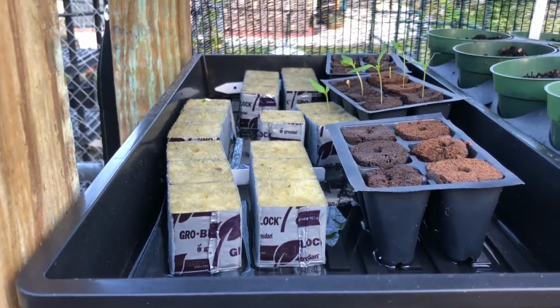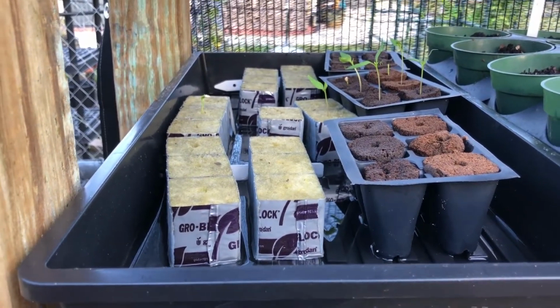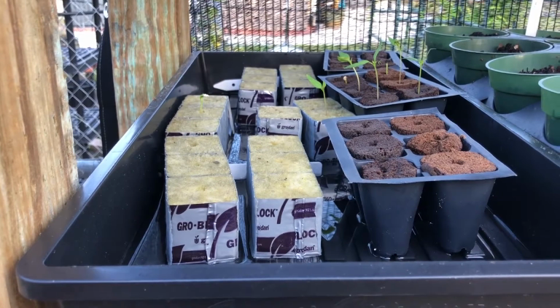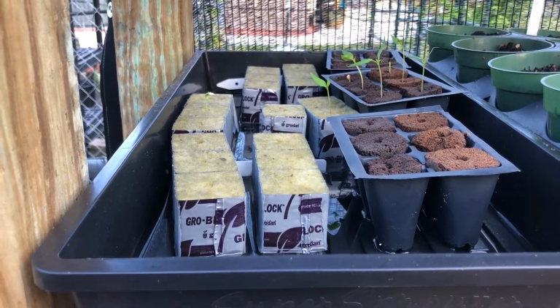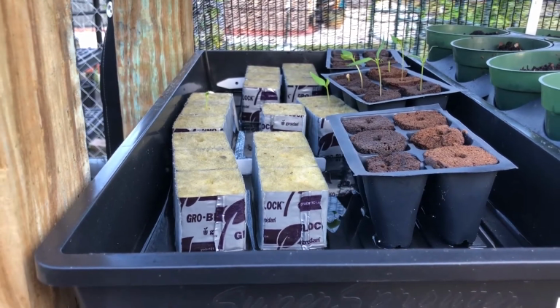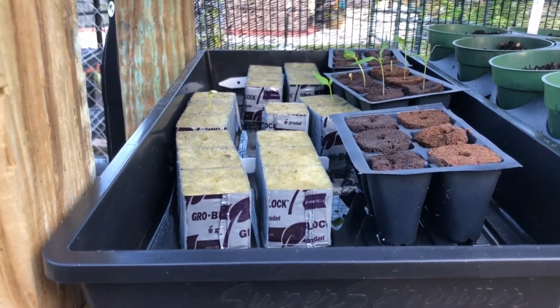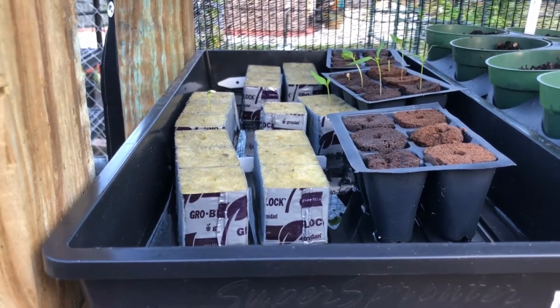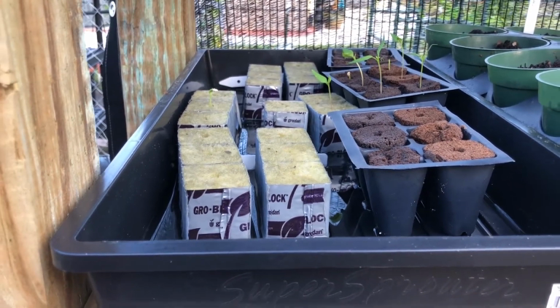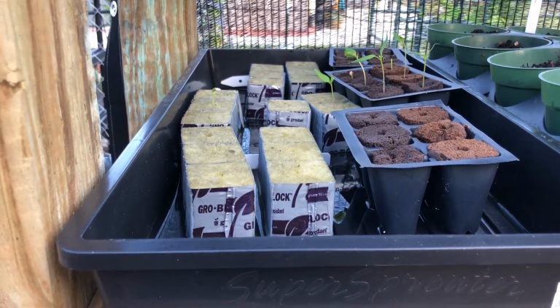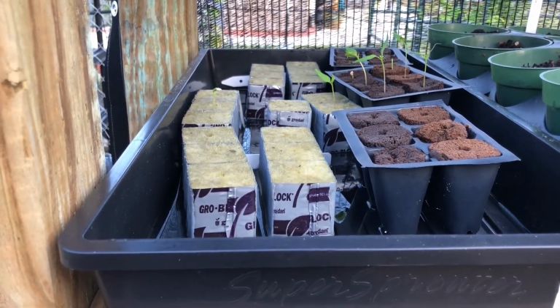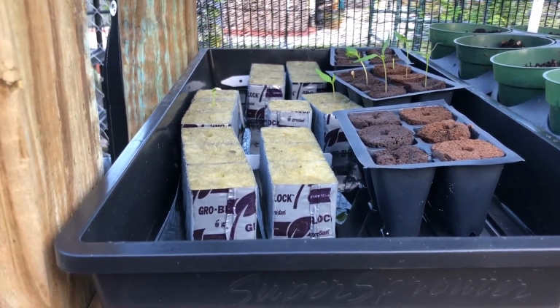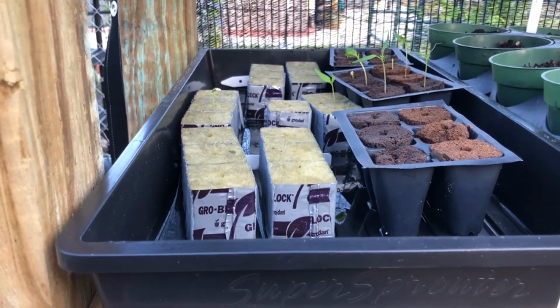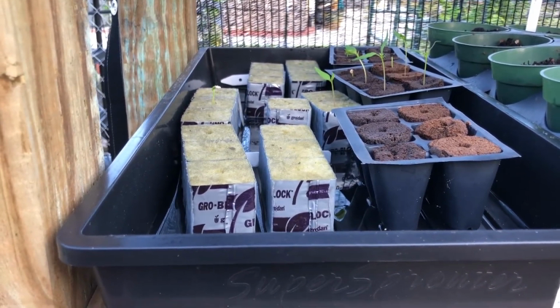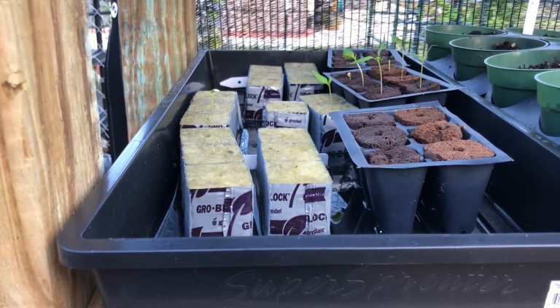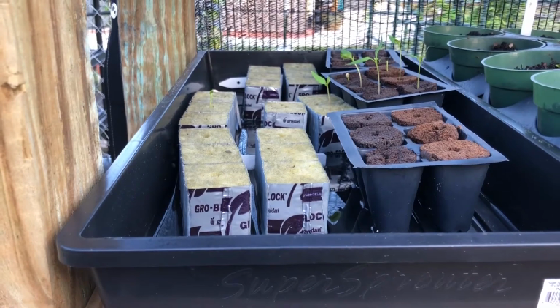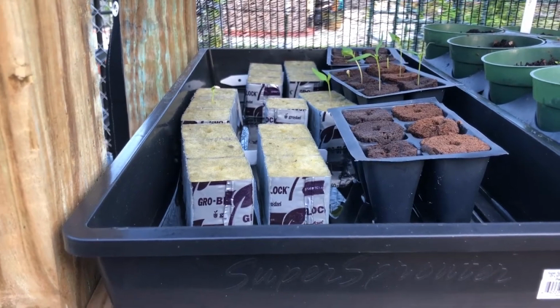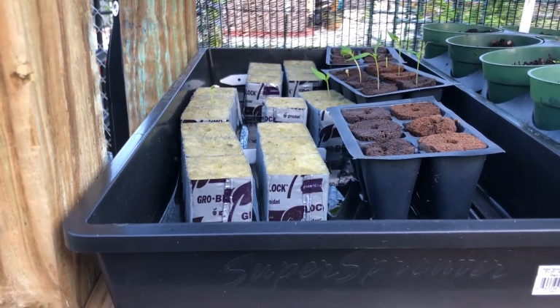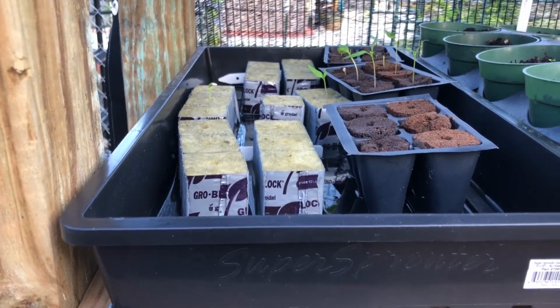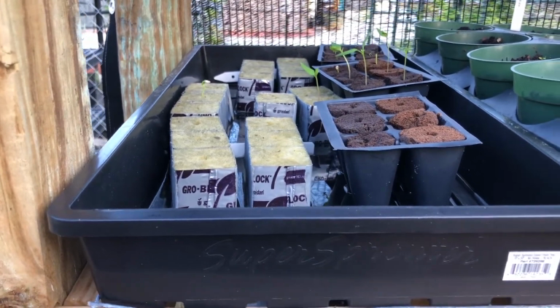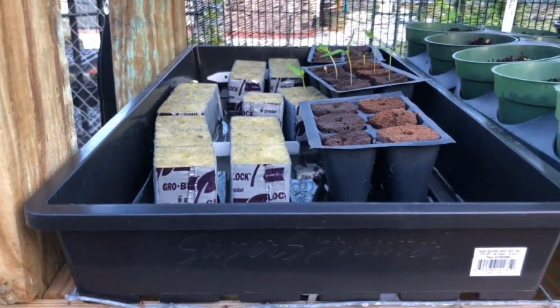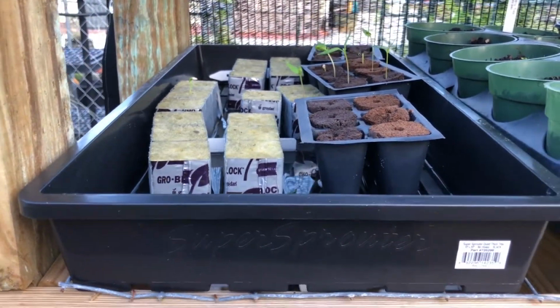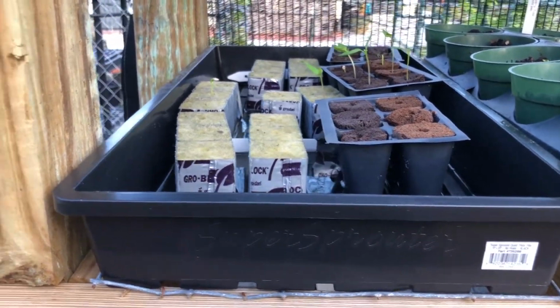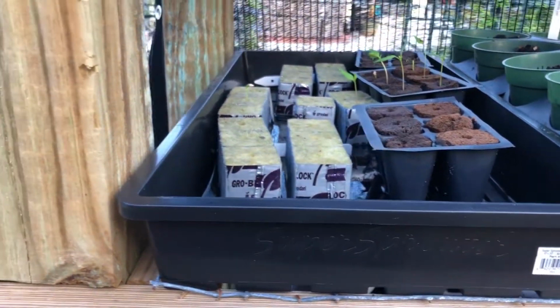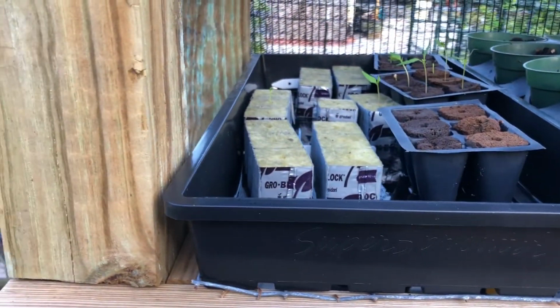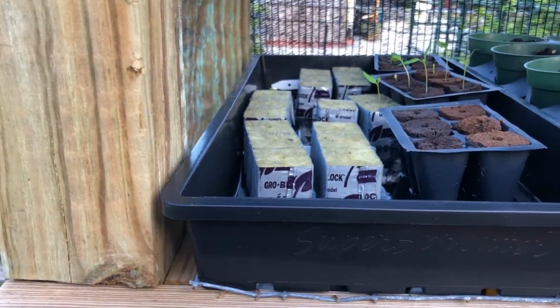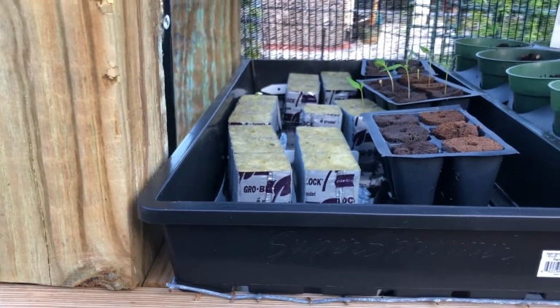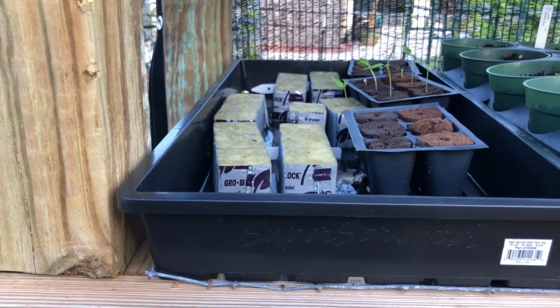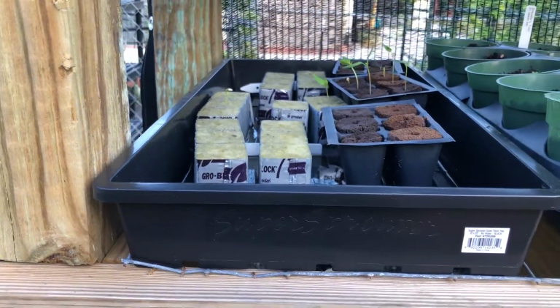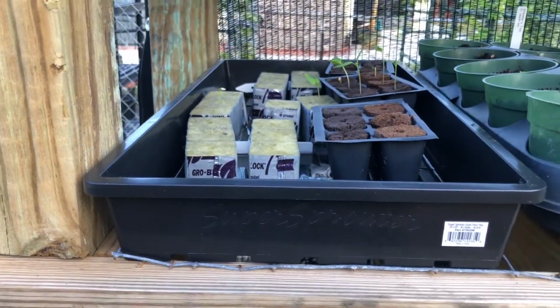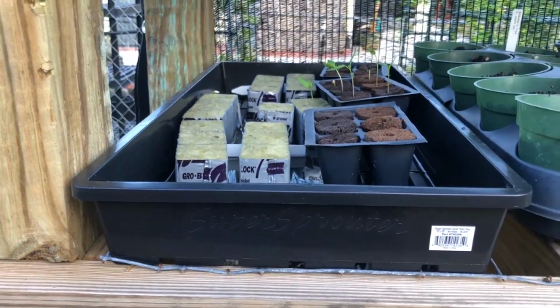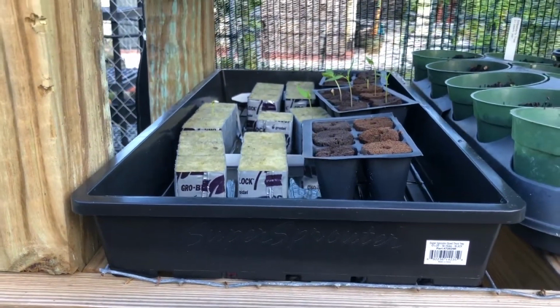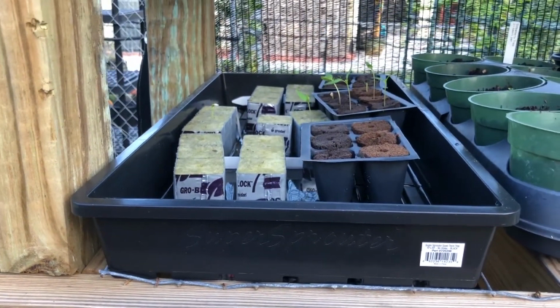So that's where we're at. I'm going to reseed things that have not sprouted, use fresher seeds, drop the water levels in everything, and then we'll come back in a week or two and check on the progress again.